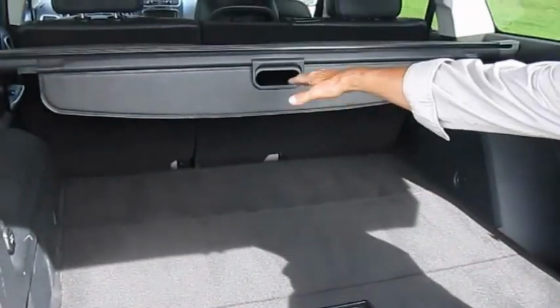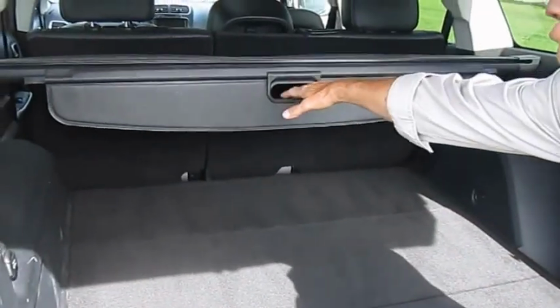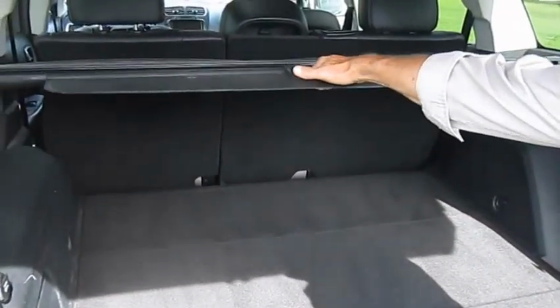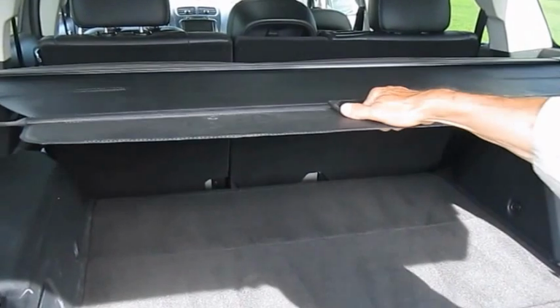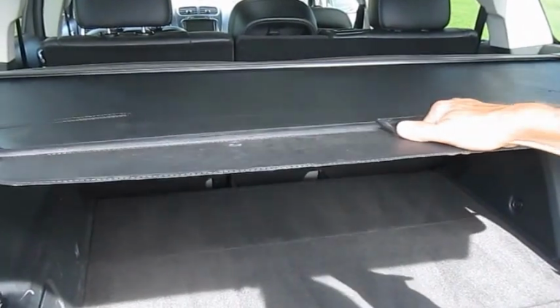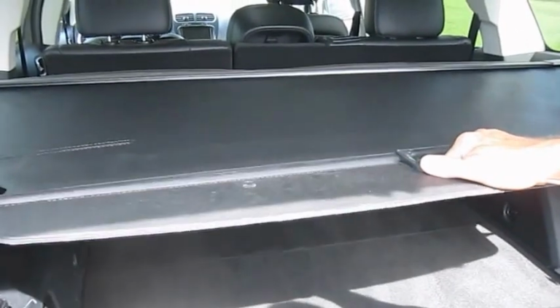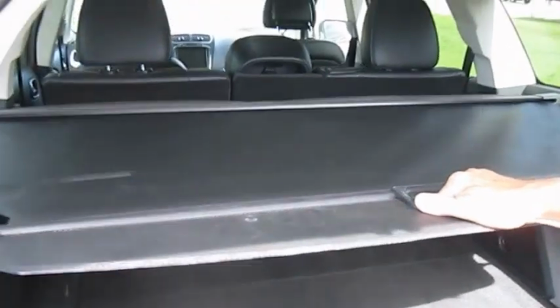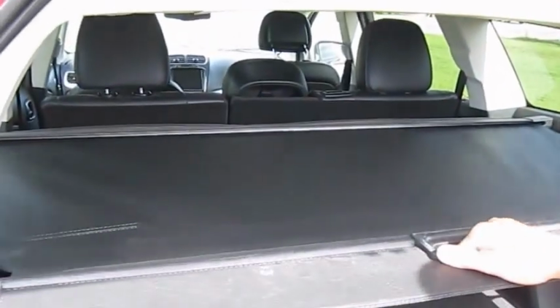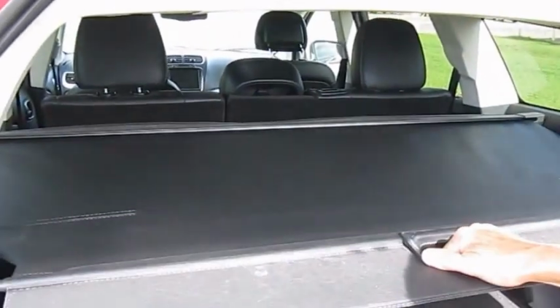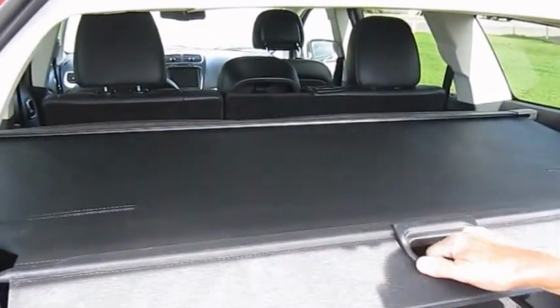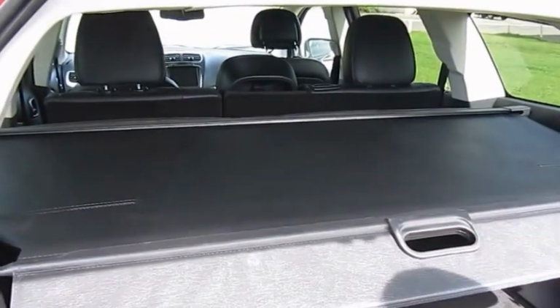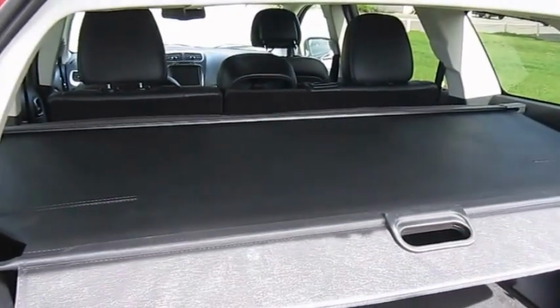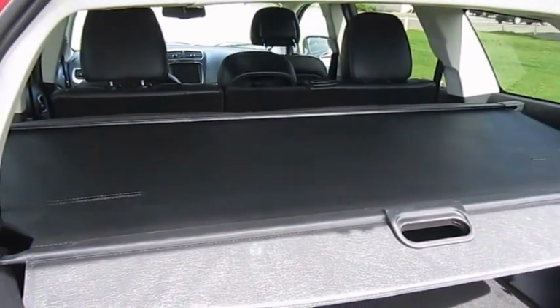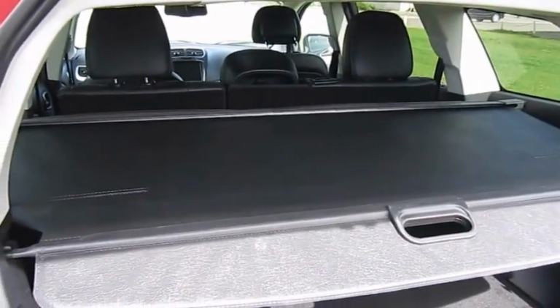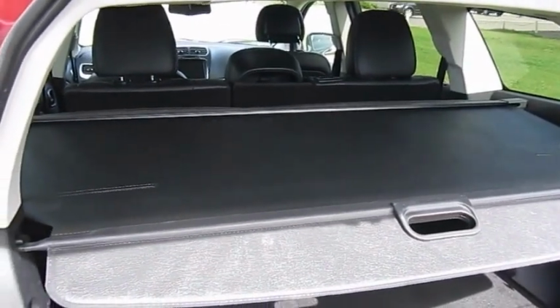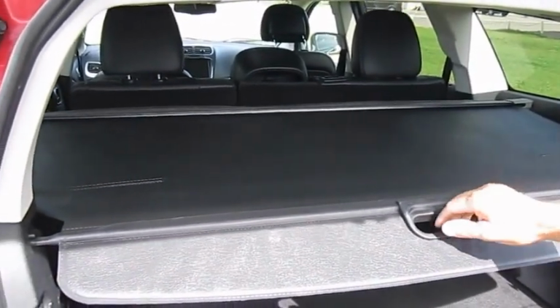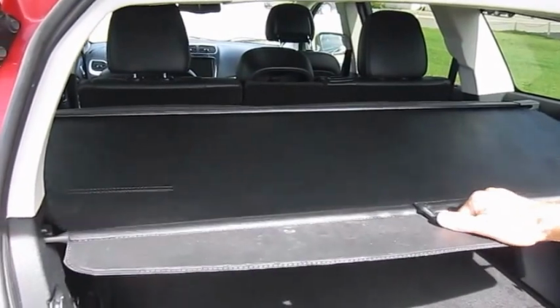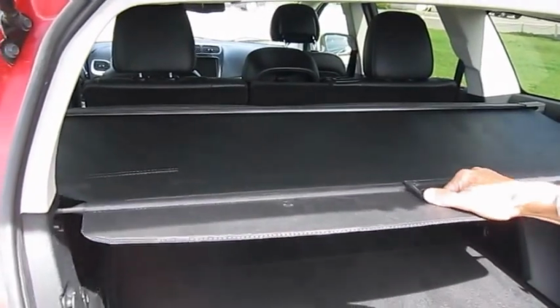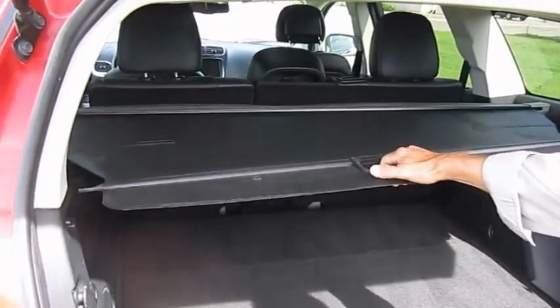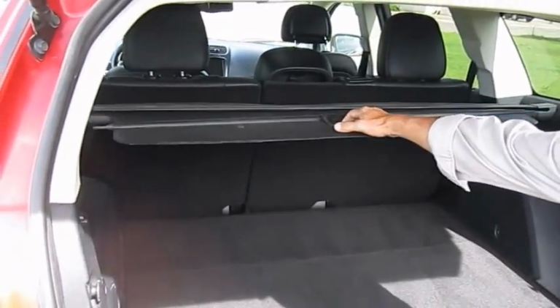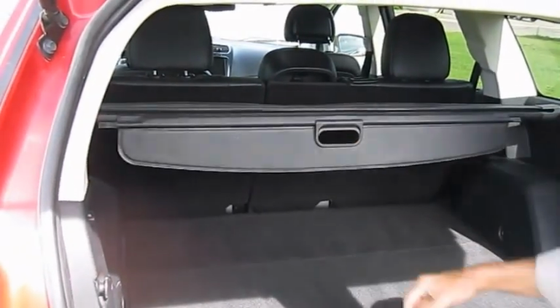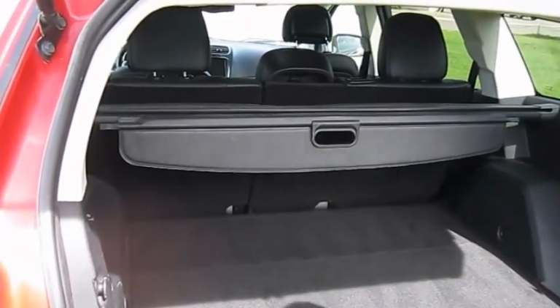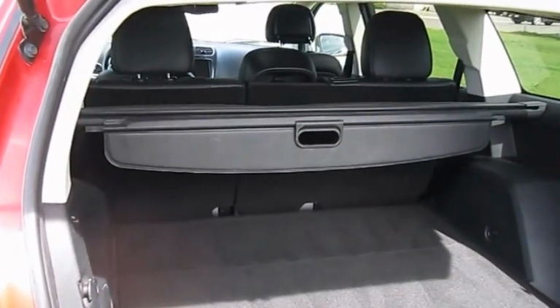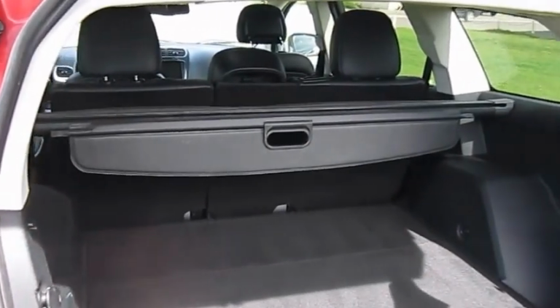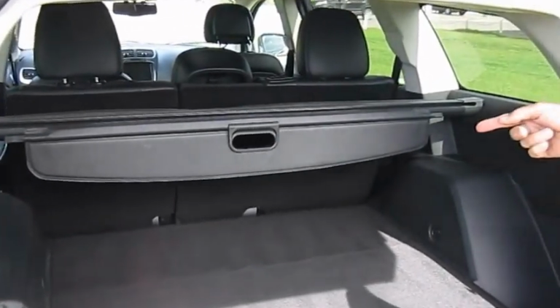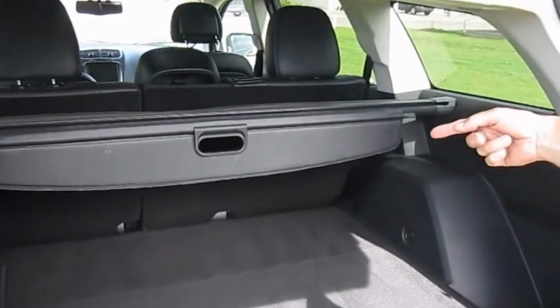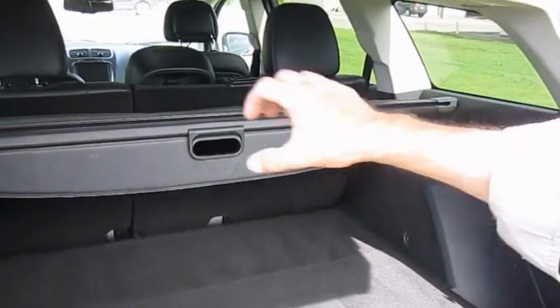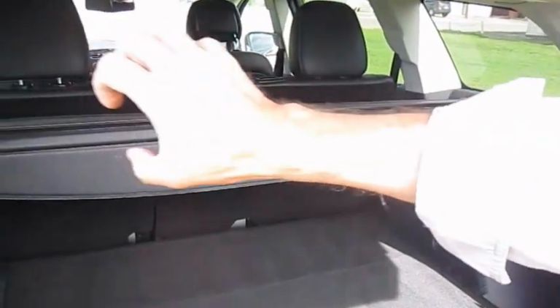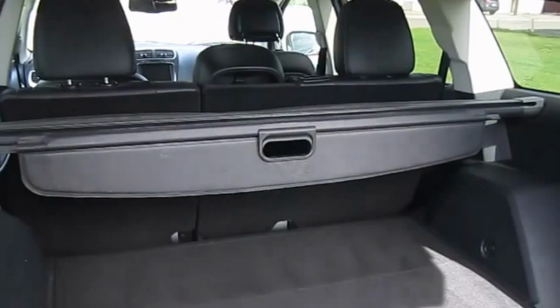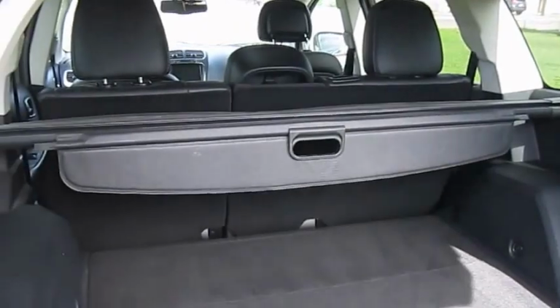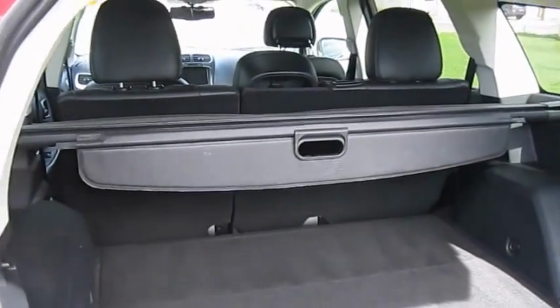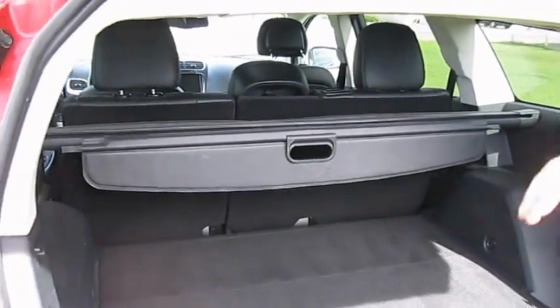This has a tonneau cover for stuff you store in the back when you're in the city — out of sight, out of mind, so nobody's trying to break in. The tonneau cover can also be taken out because it's telescopic on both sides.